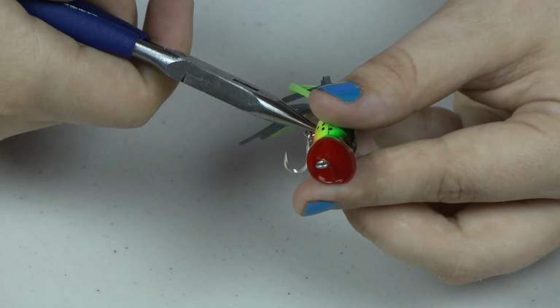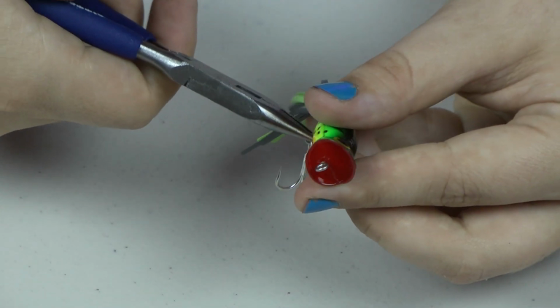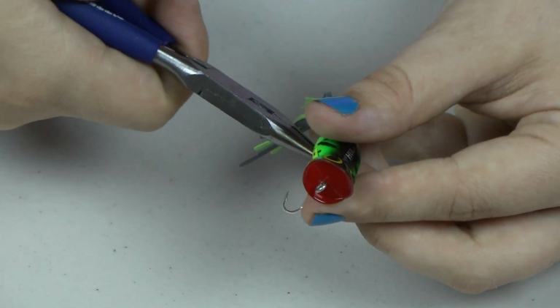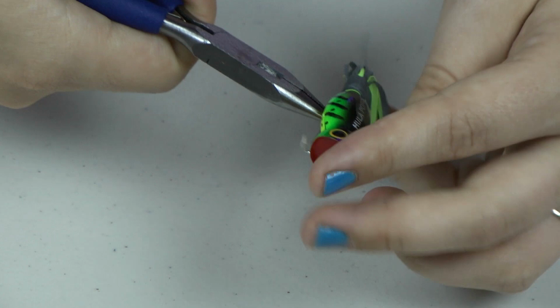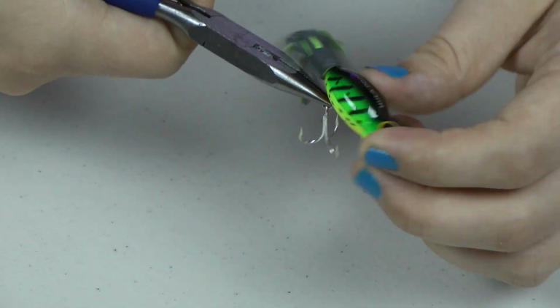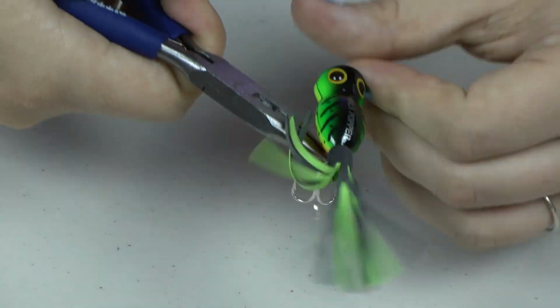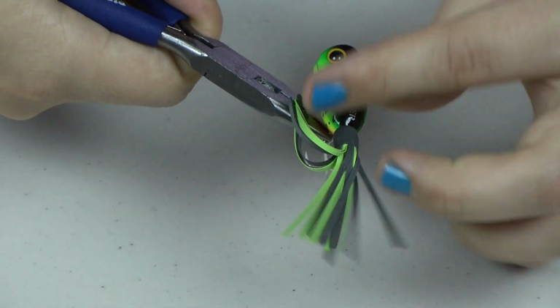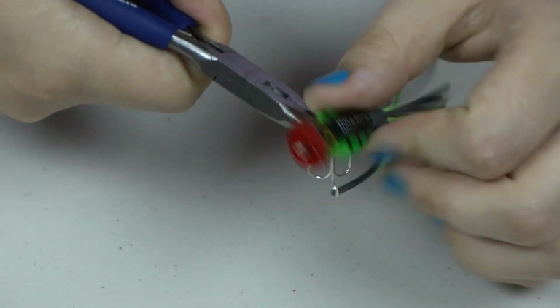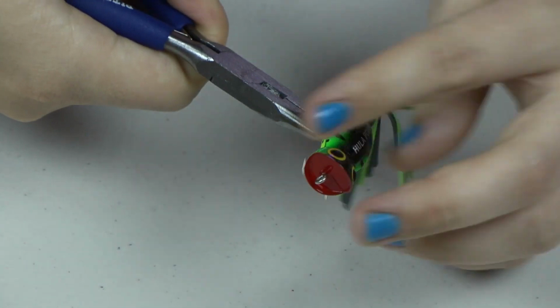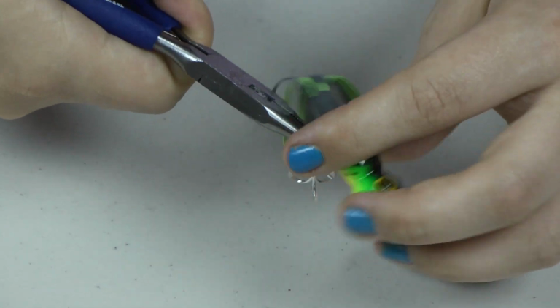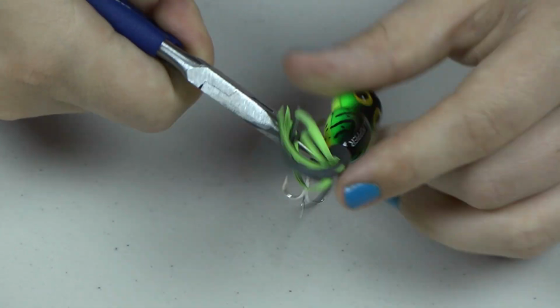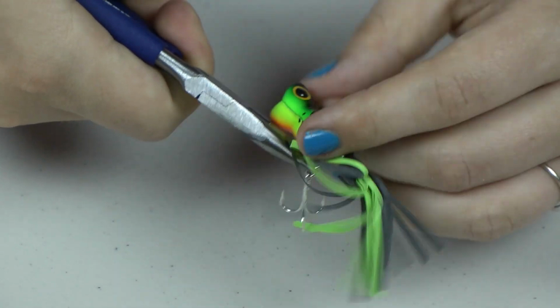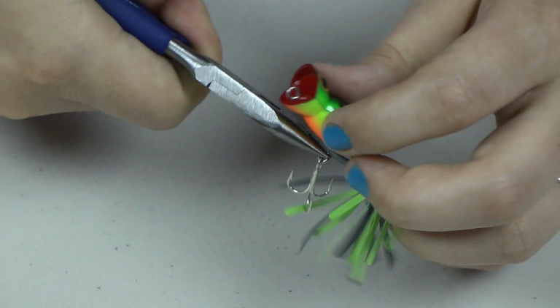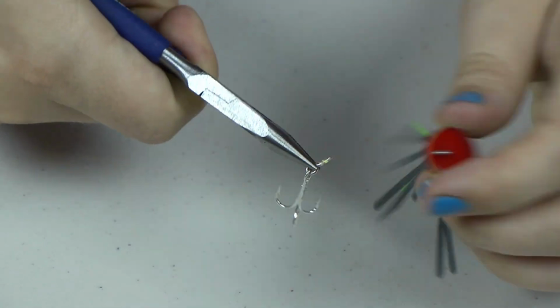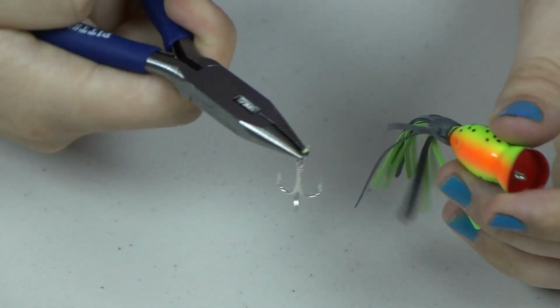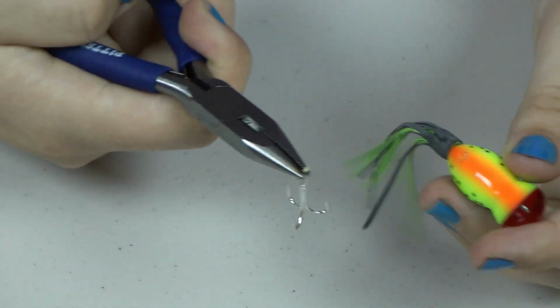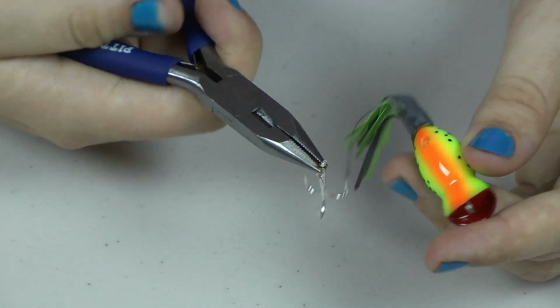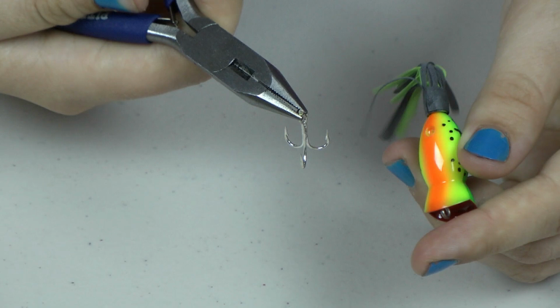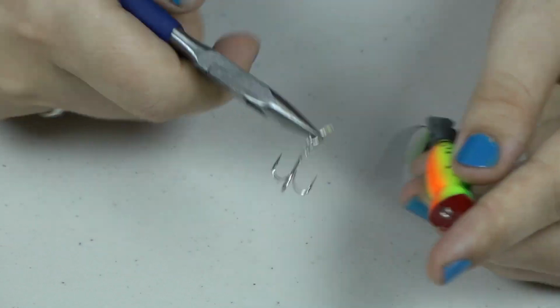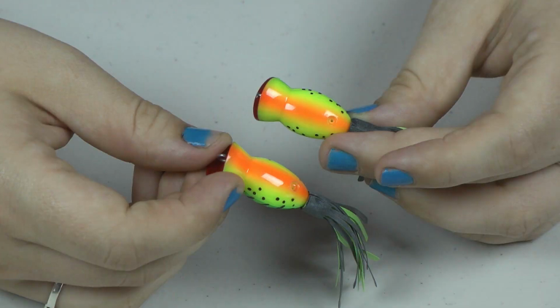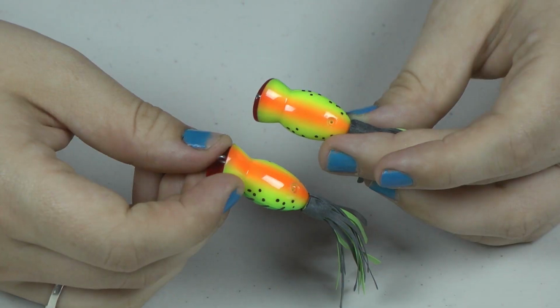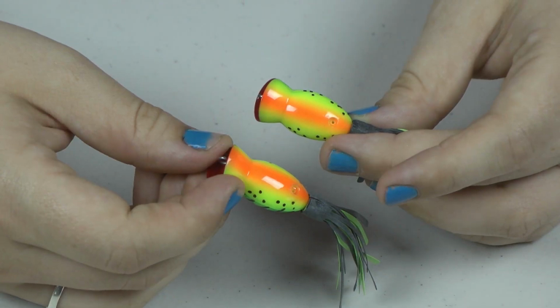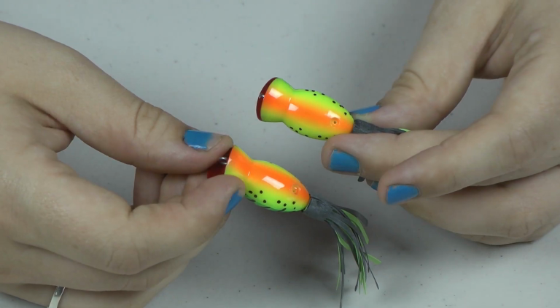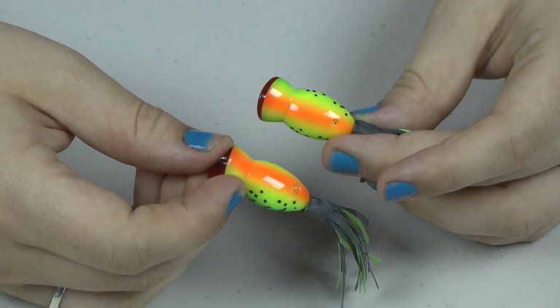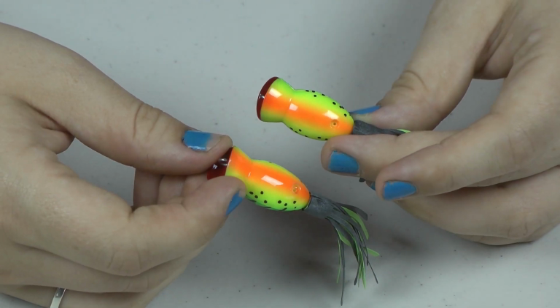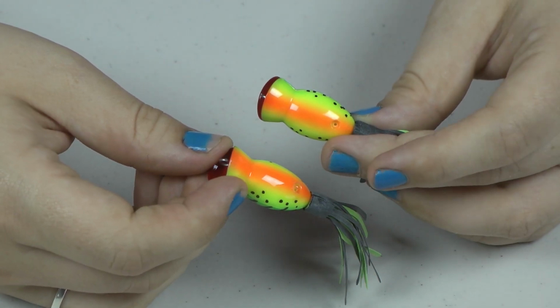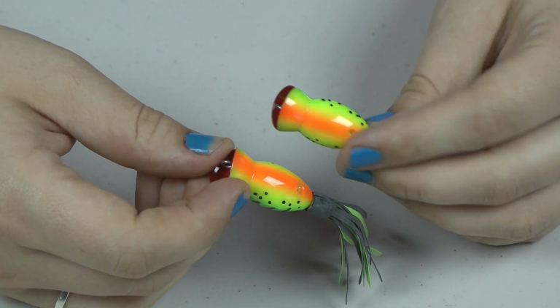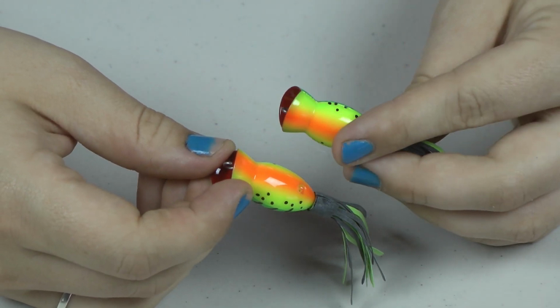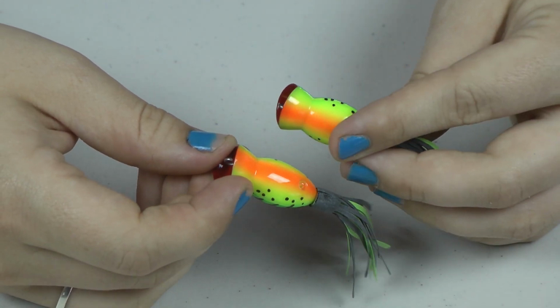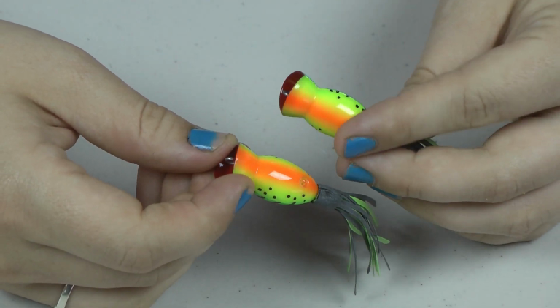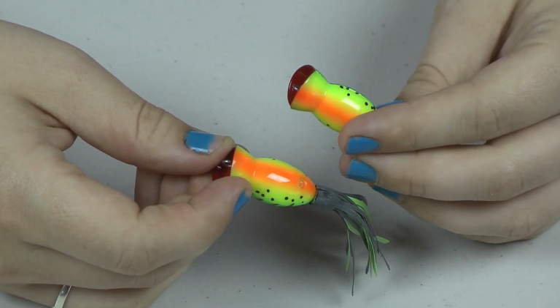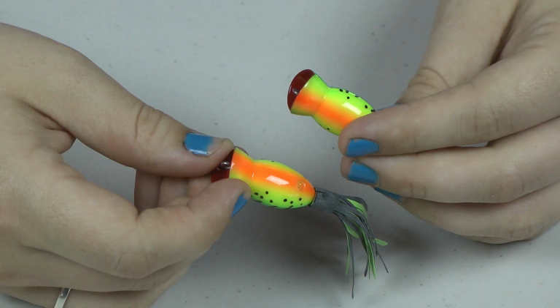First we are going to carefully remove the hook from the lure. A lot of the times the lure will simply unscrew. You're going to need to do this to both of your hula poppers. Be sure not to scratch the bottom of the lures.